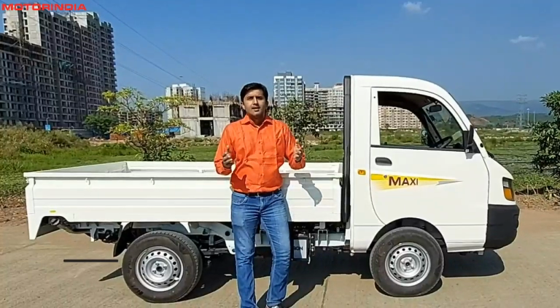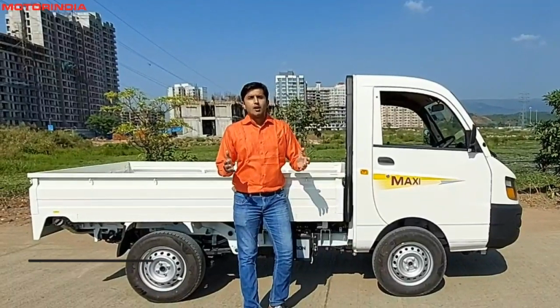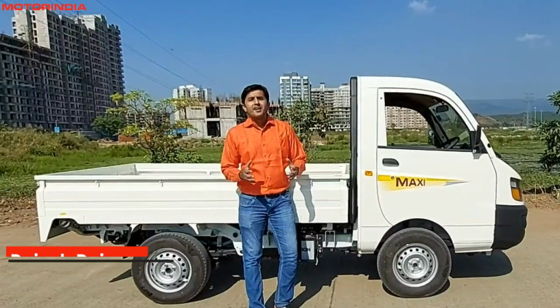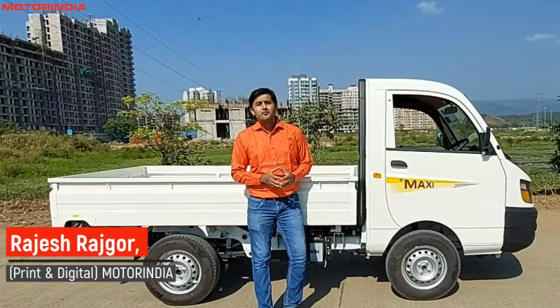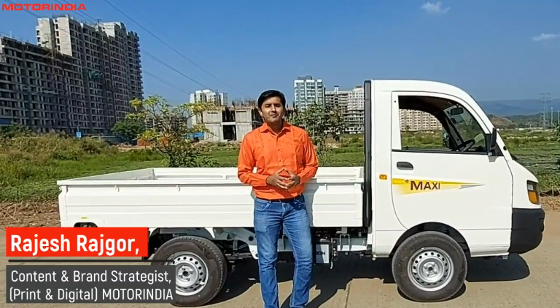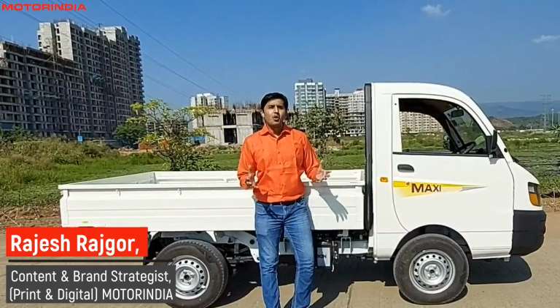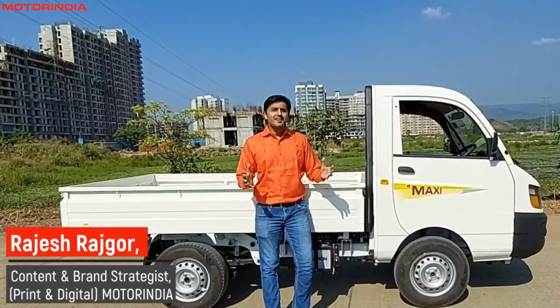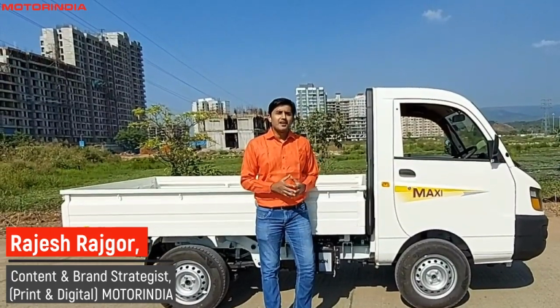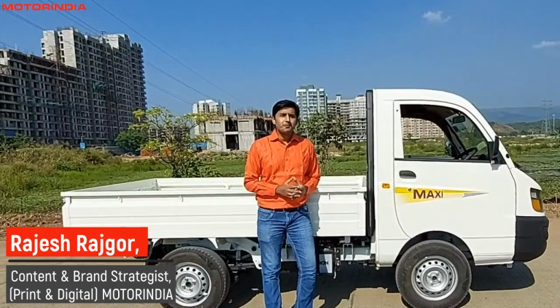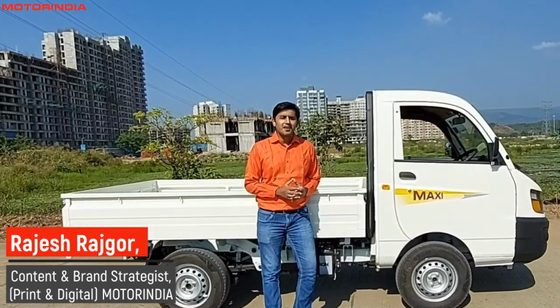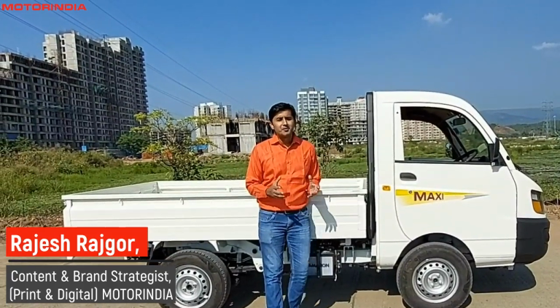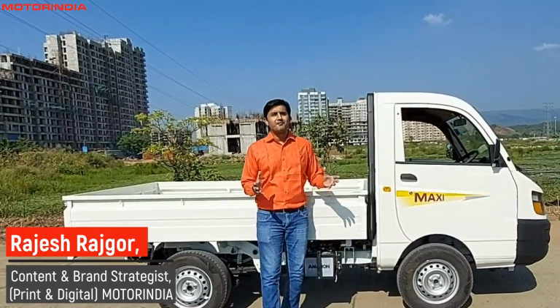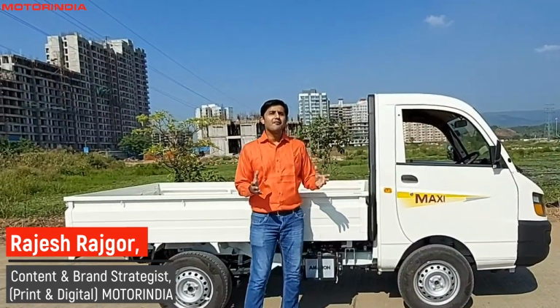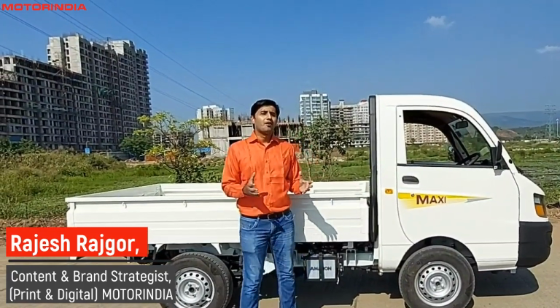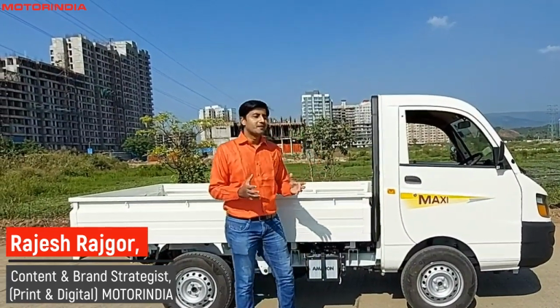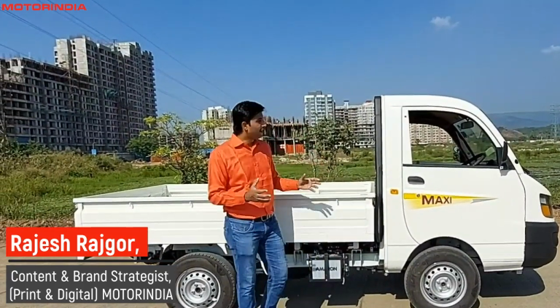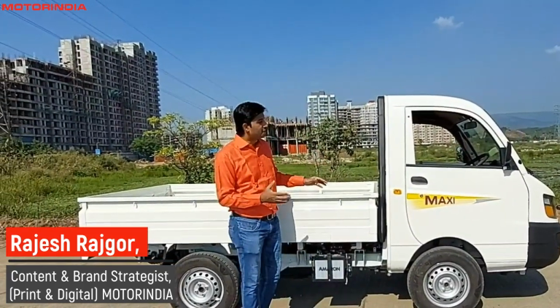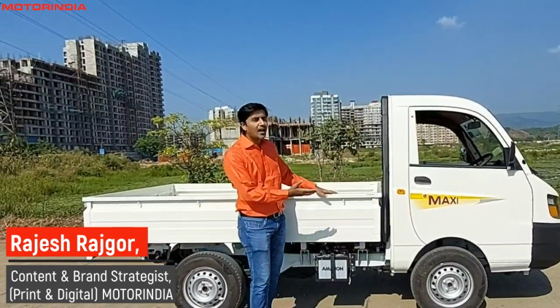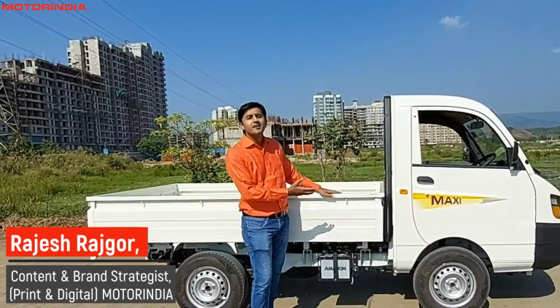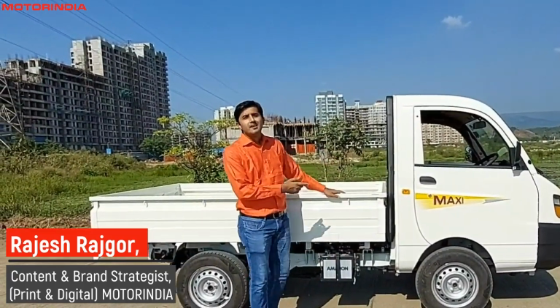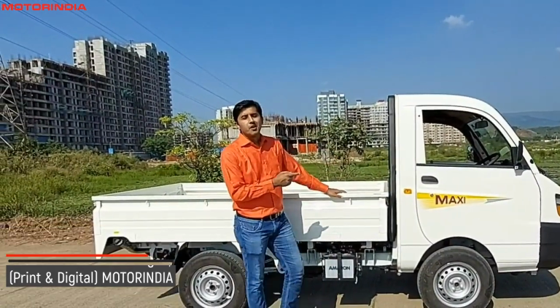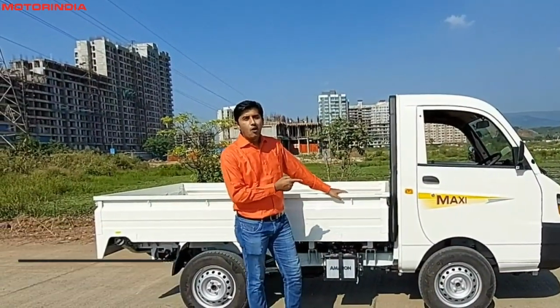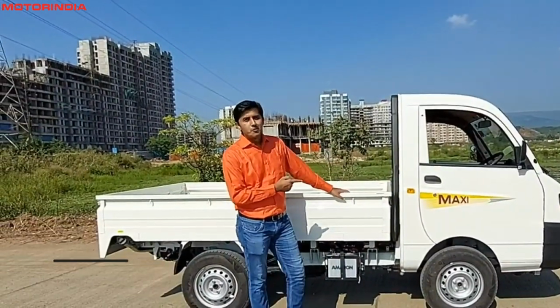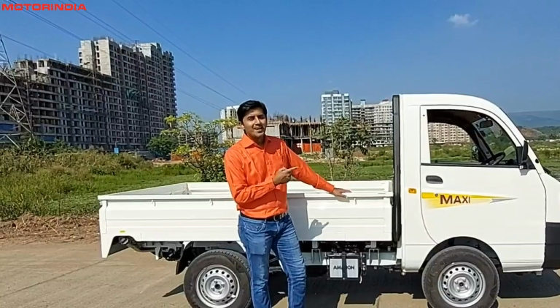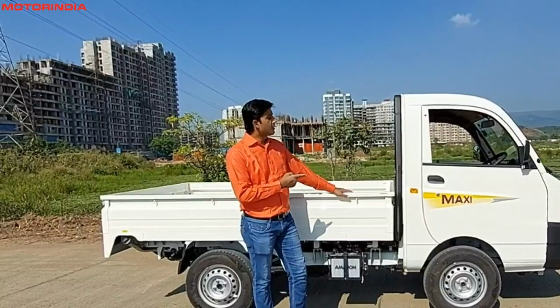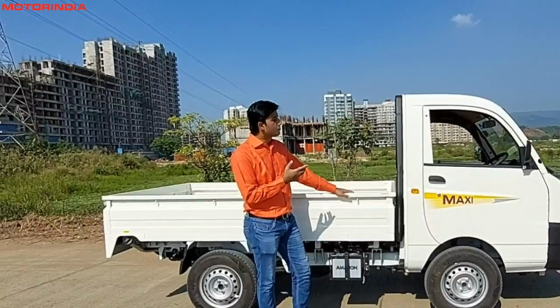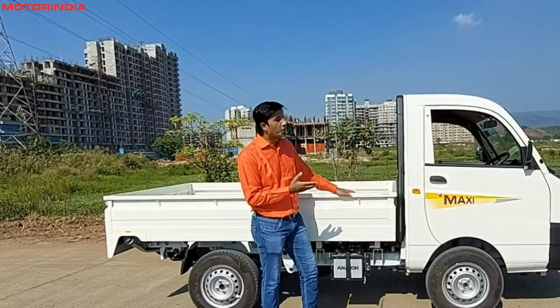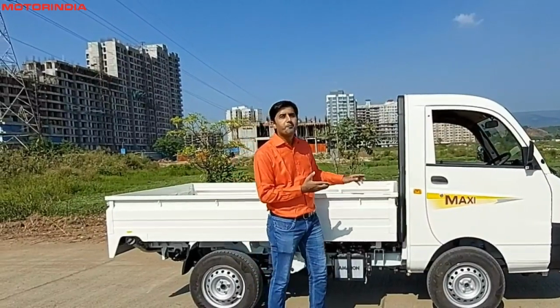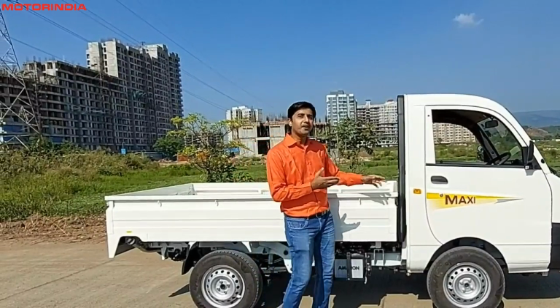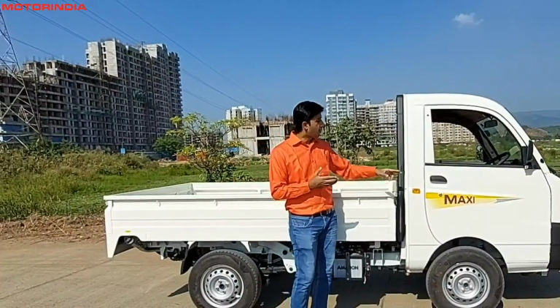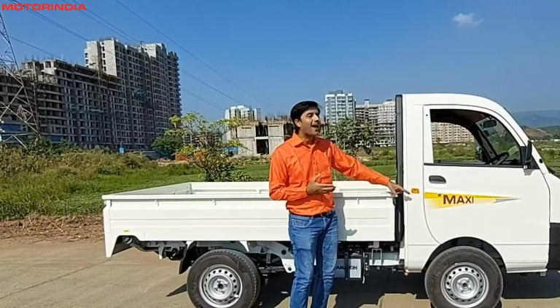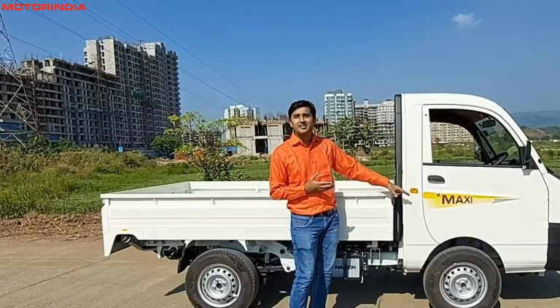Hello friends, welcome to Motor India Trans Report. Today we have the honor and privilege to drive the all-new Mahindra Supro Profit Truck Maxi.